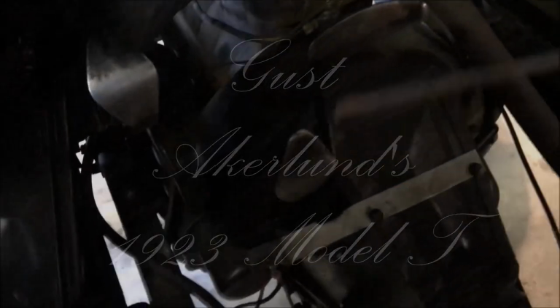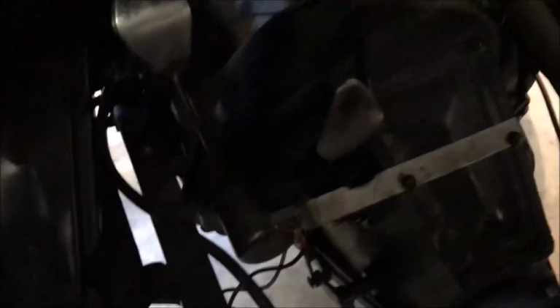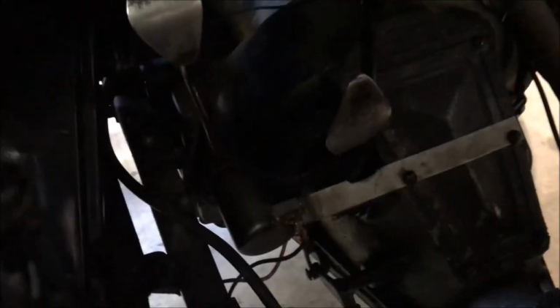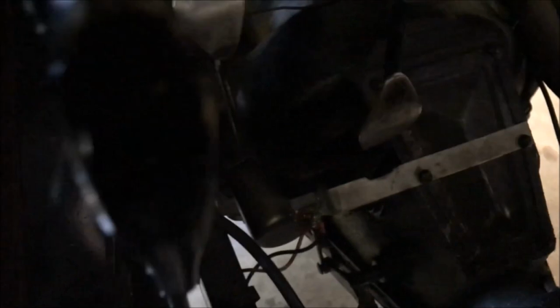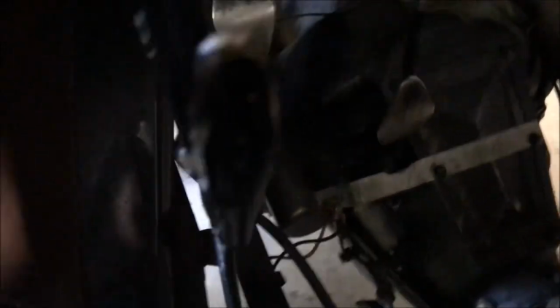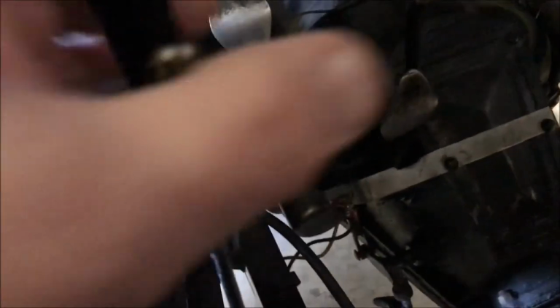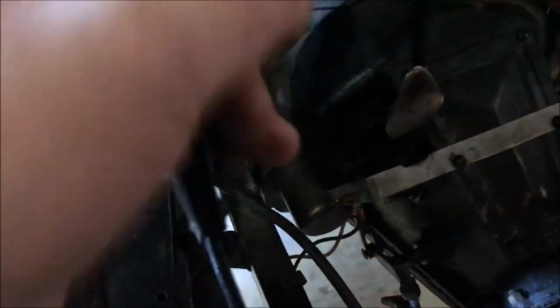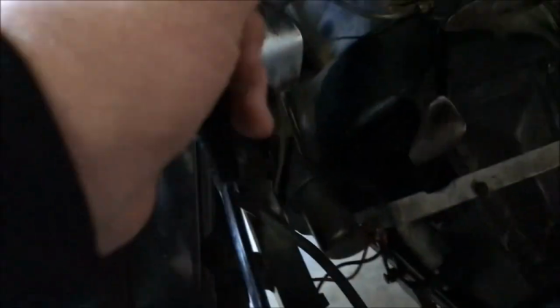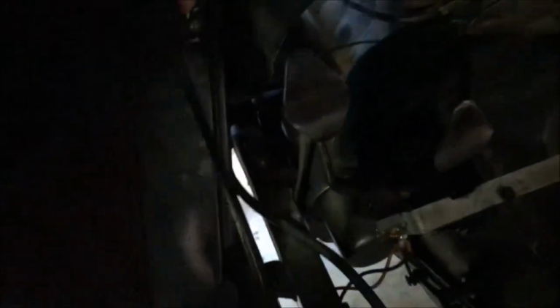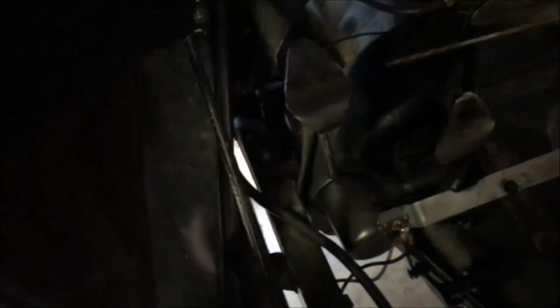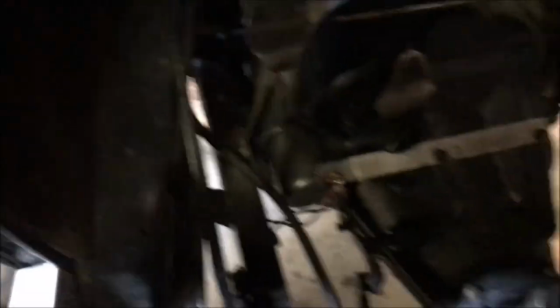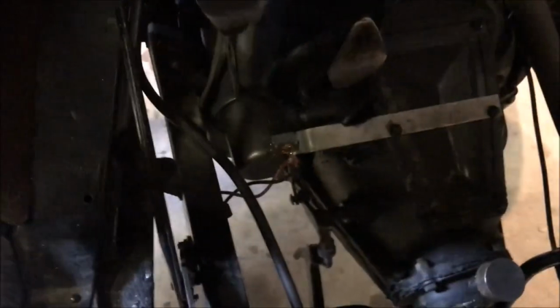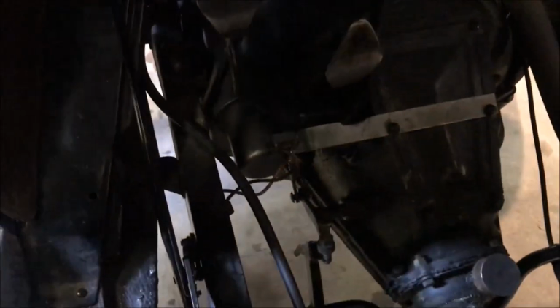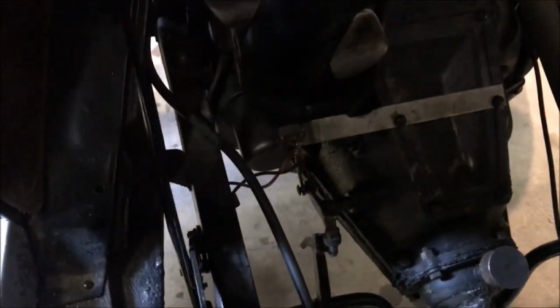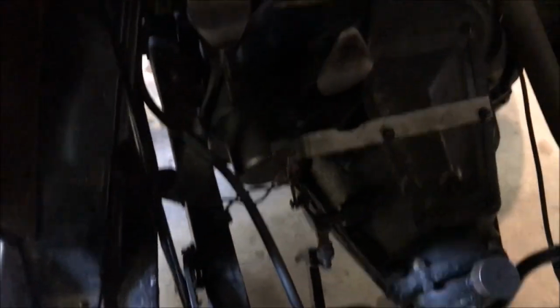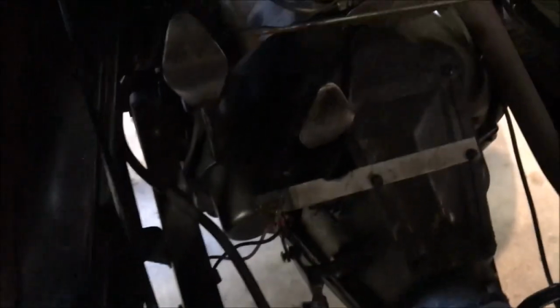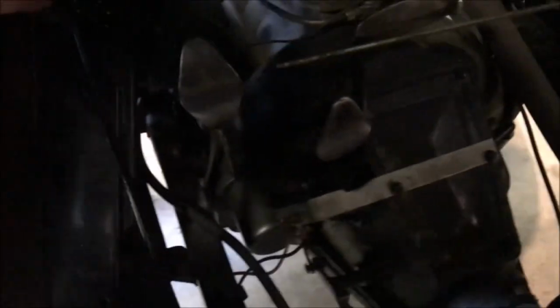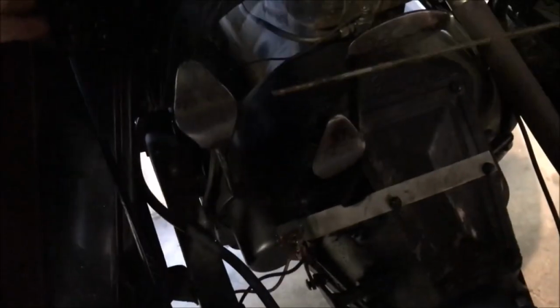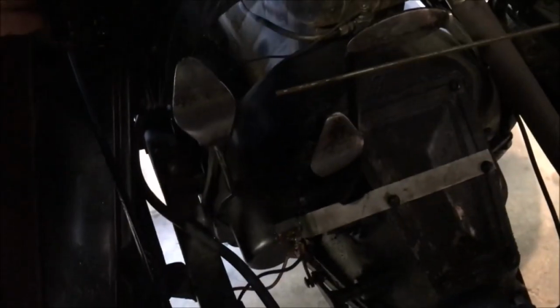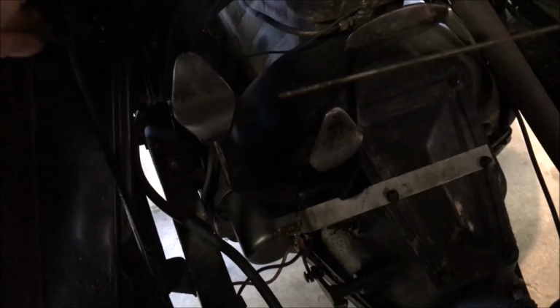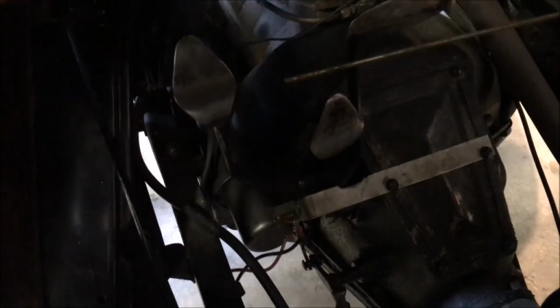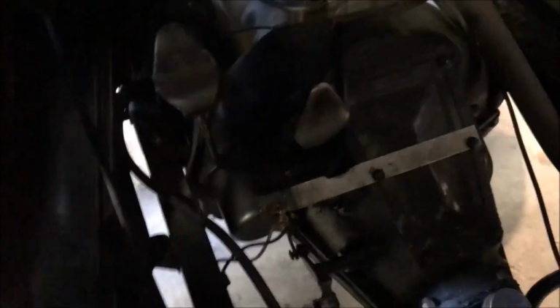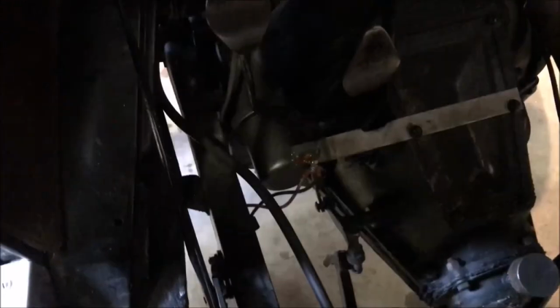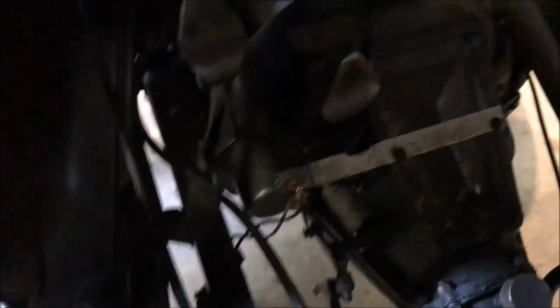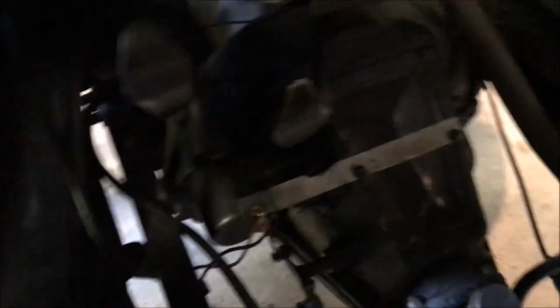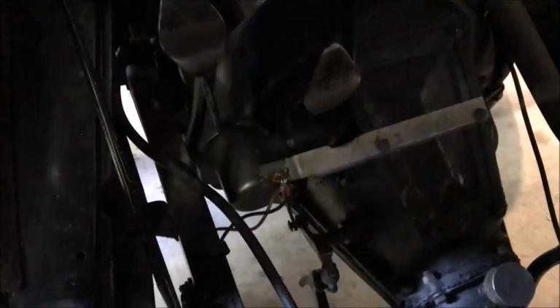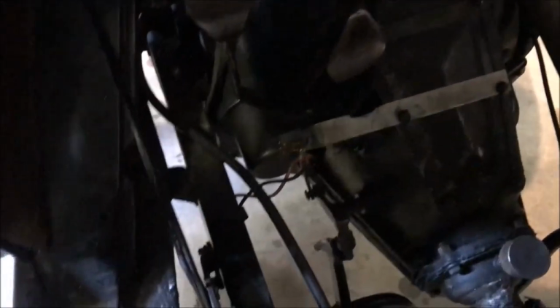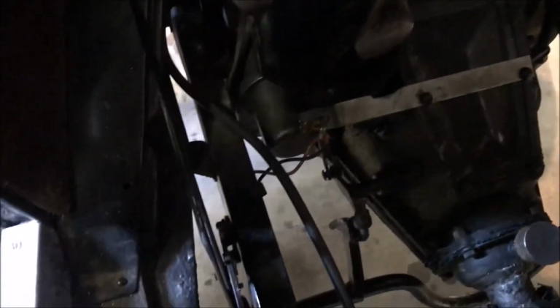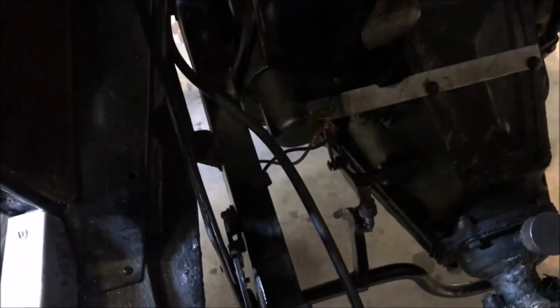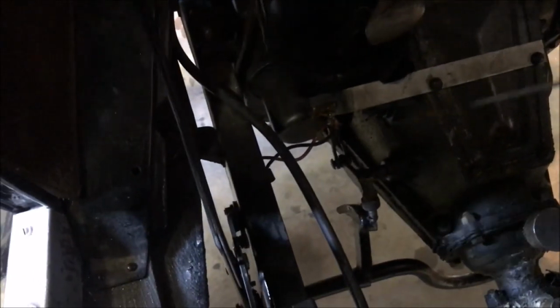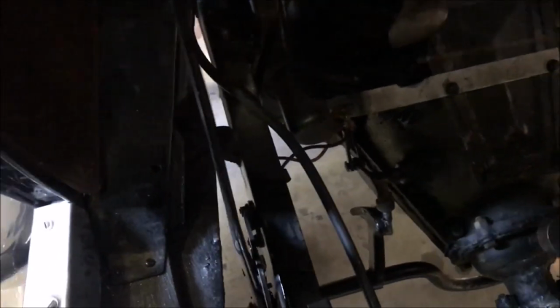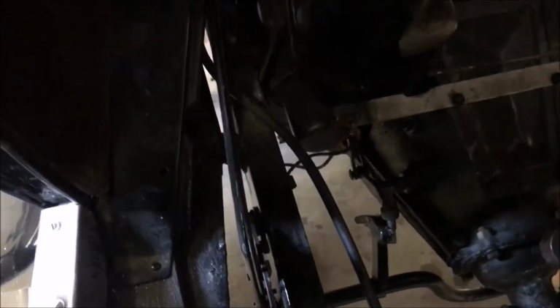First, Jason, push that pedal forward and you'll see how this came back. Now that's in high. So if you pull that back so it's straight up and down.